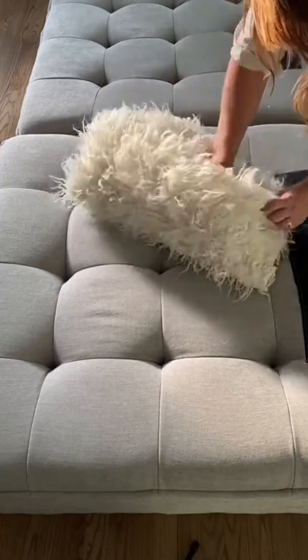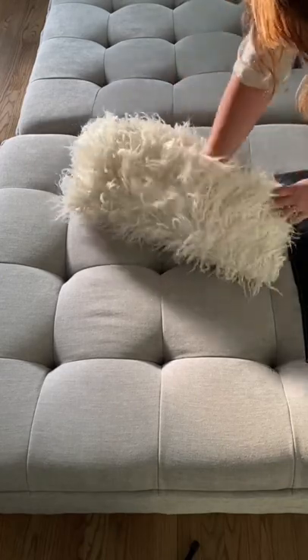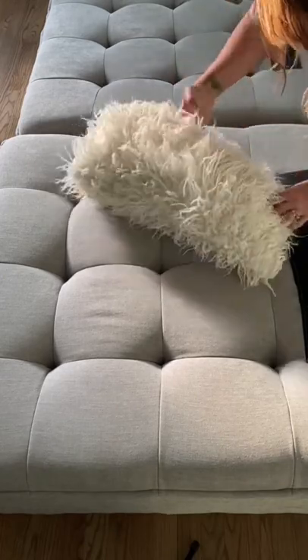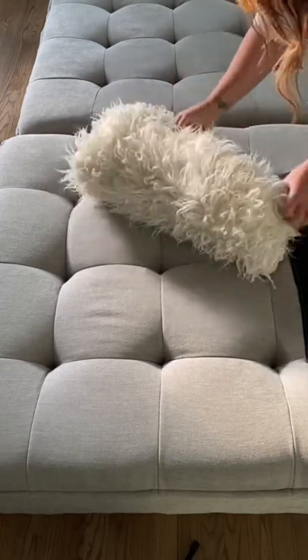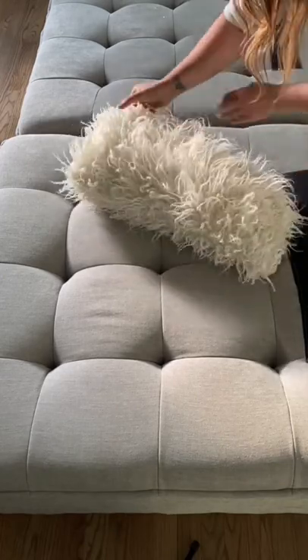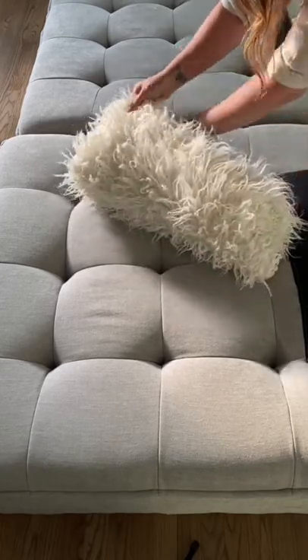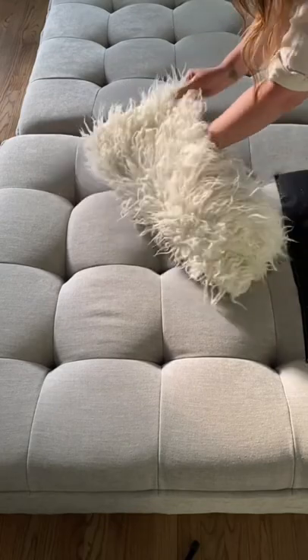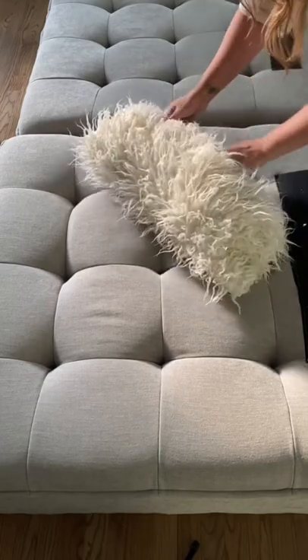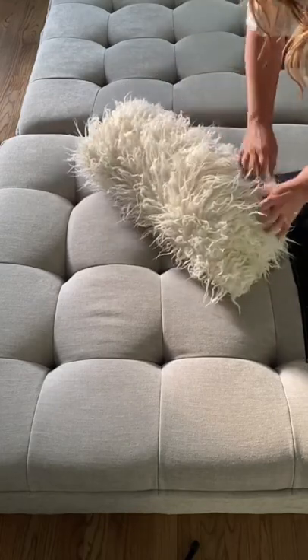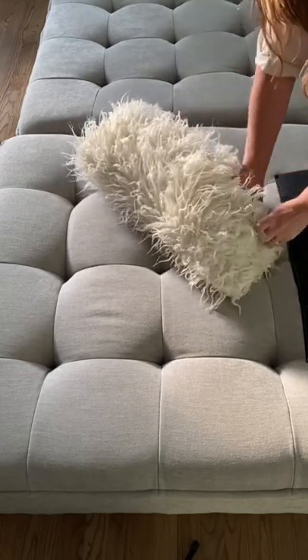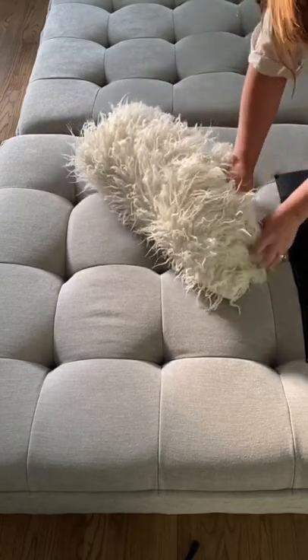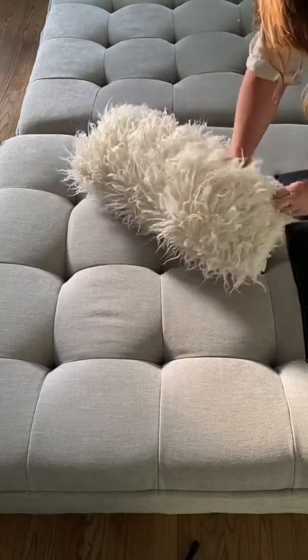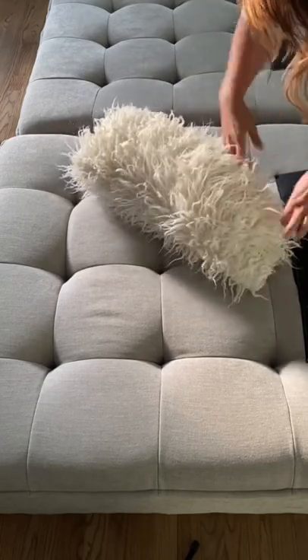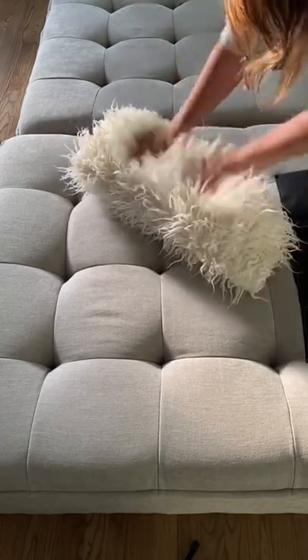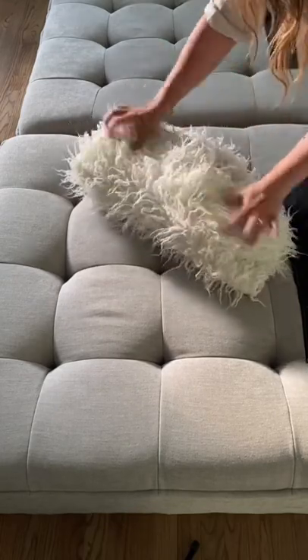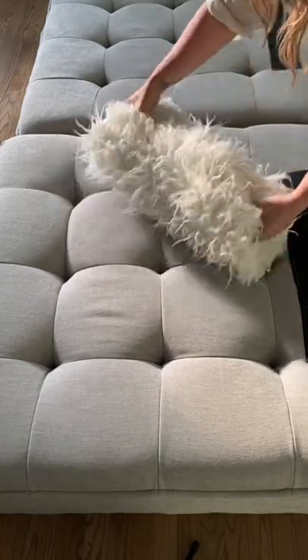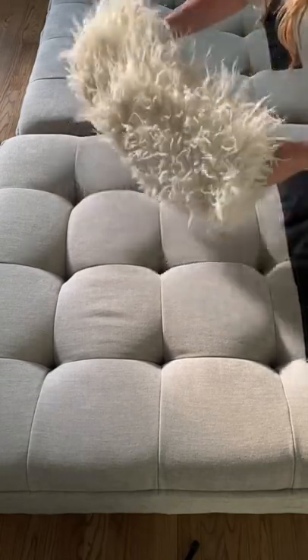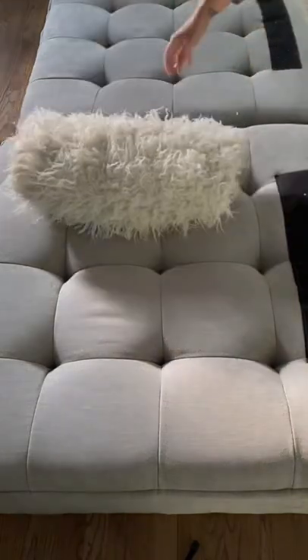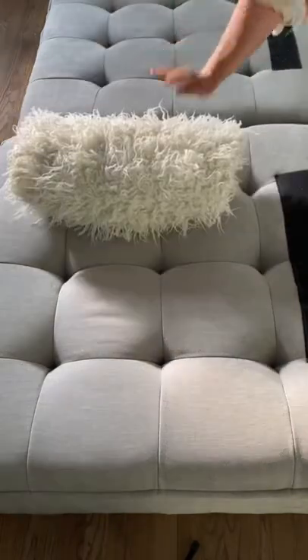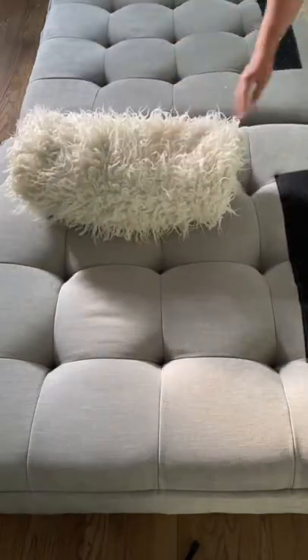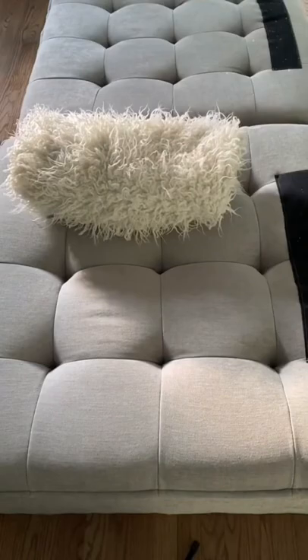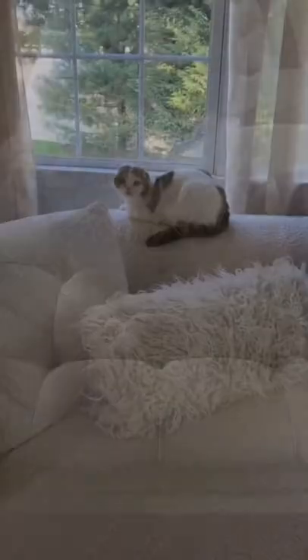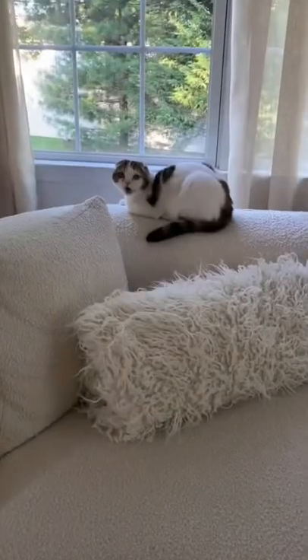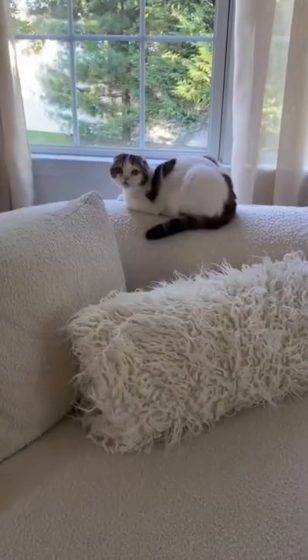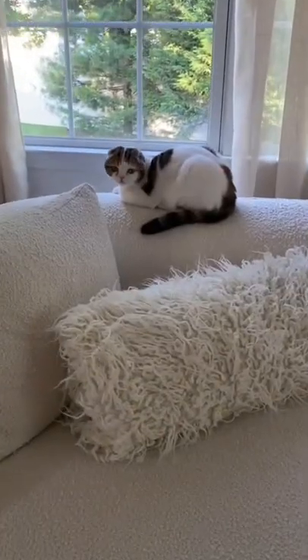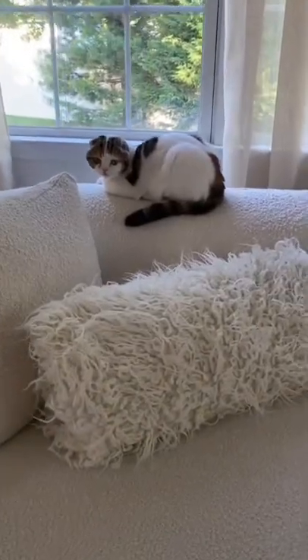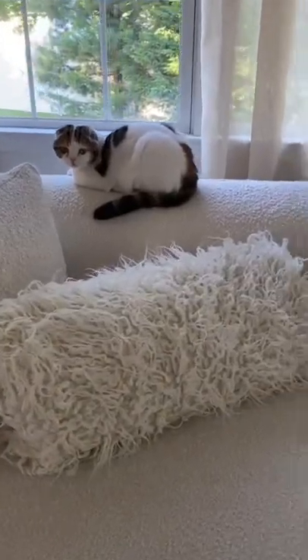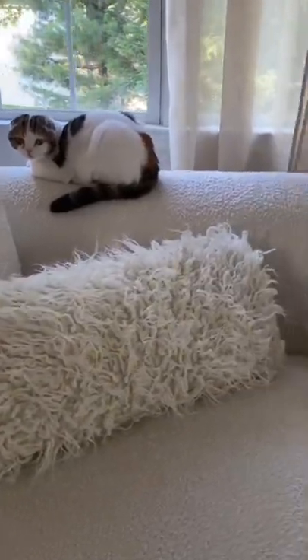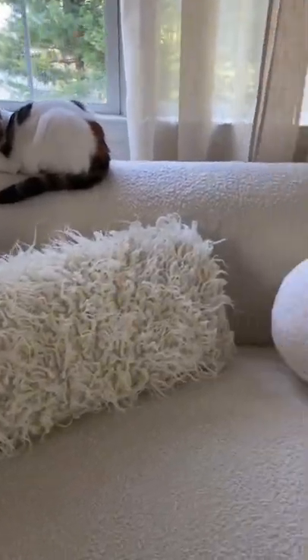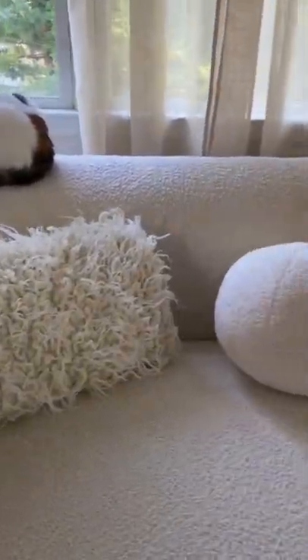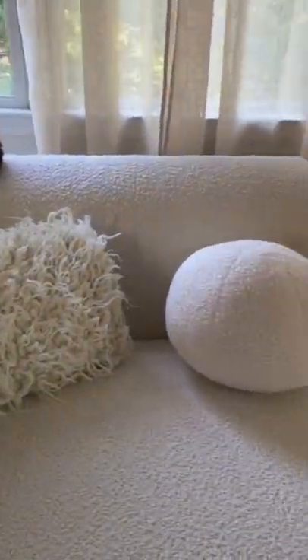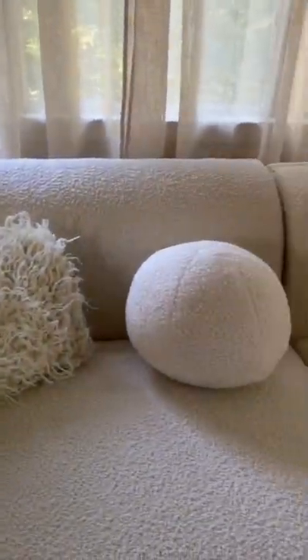Look how cute this pillow looks. You can do this with every throw blanket you have and just set them around the couch for a really cute look. Guys, if you enjoyed this video, please like and share for more.